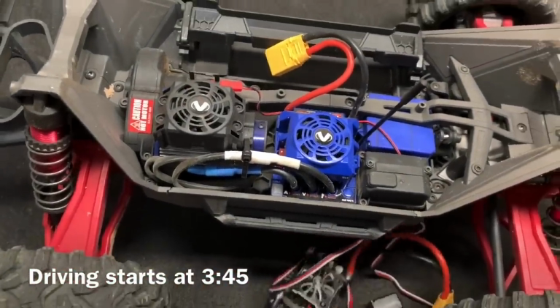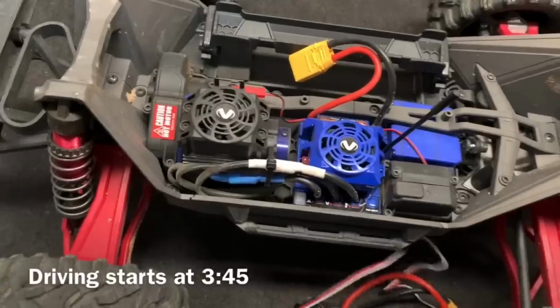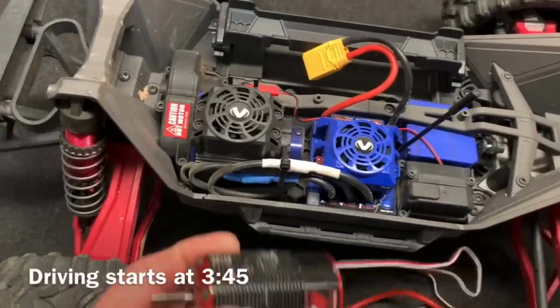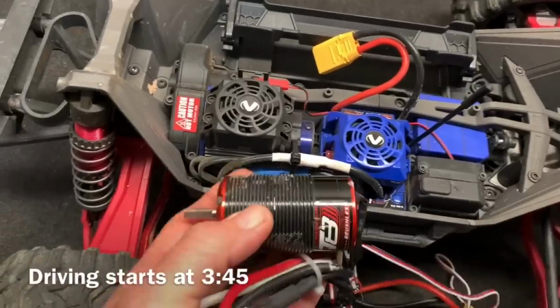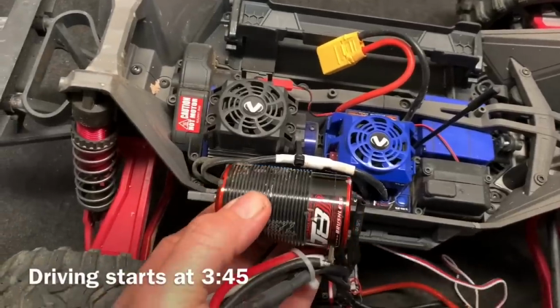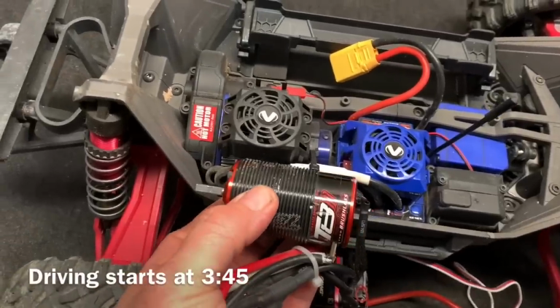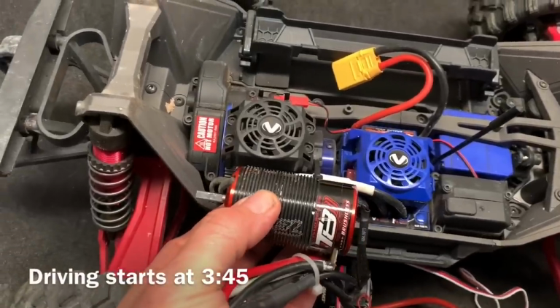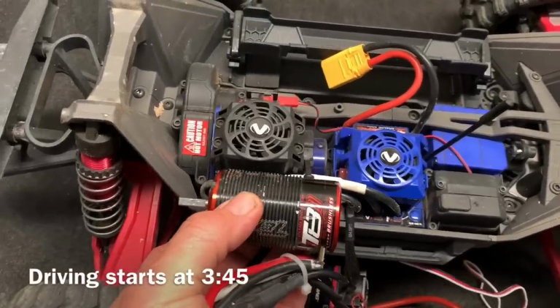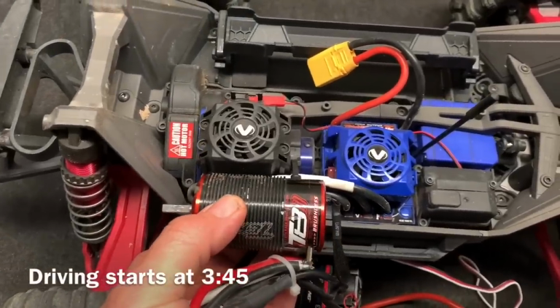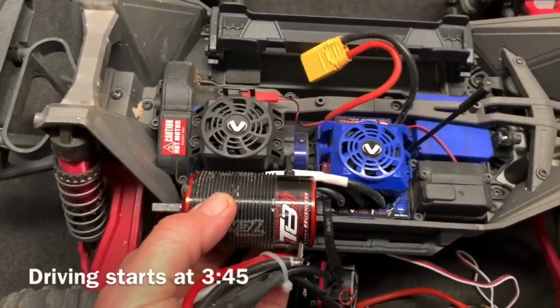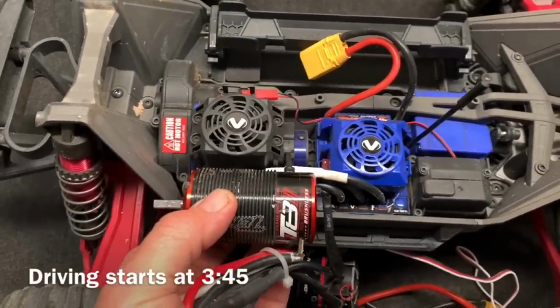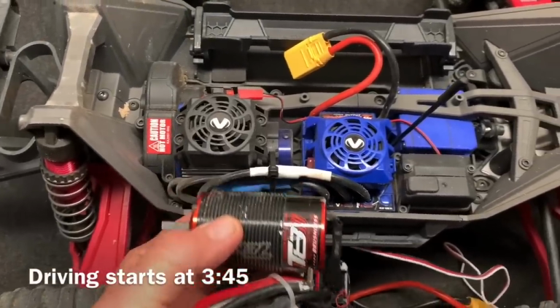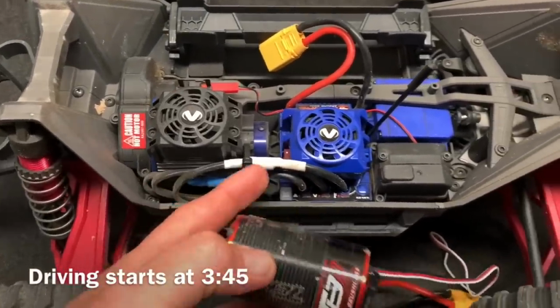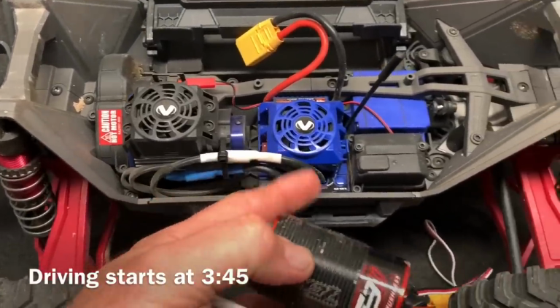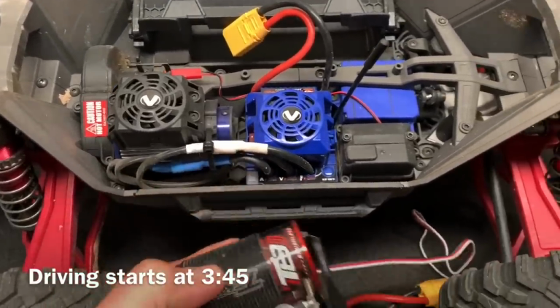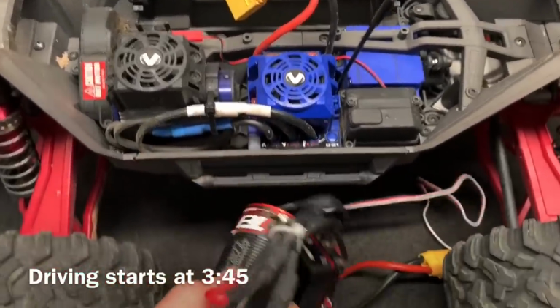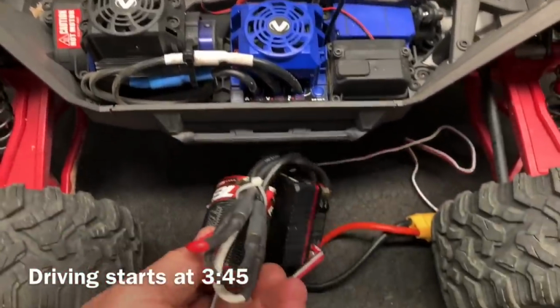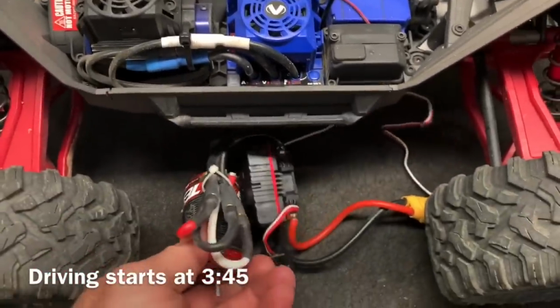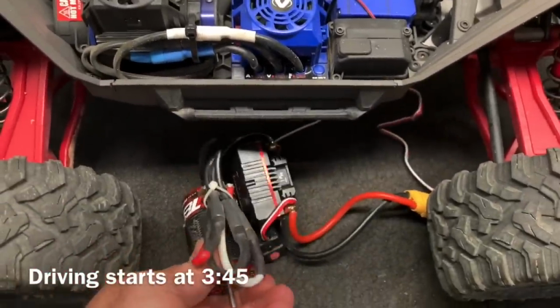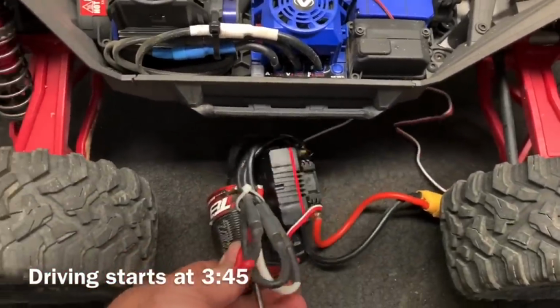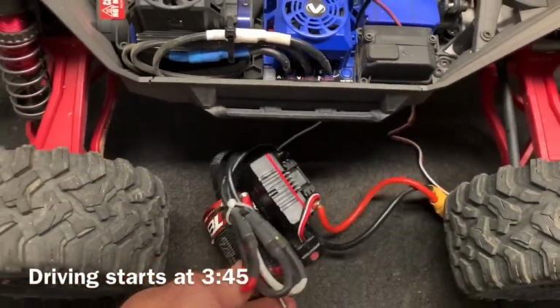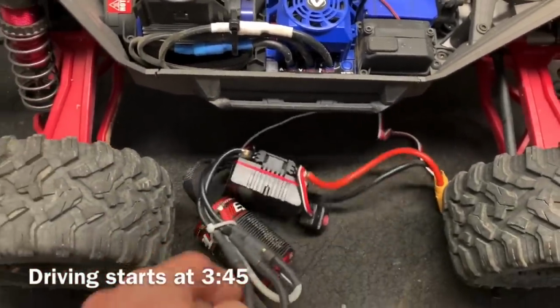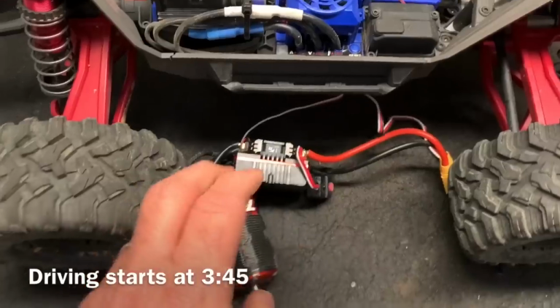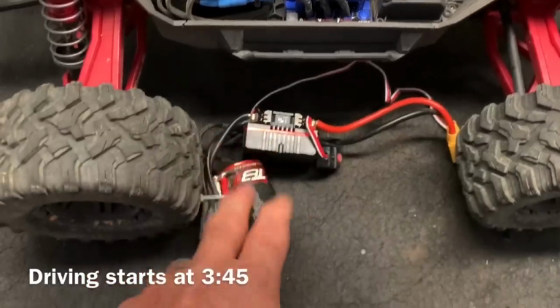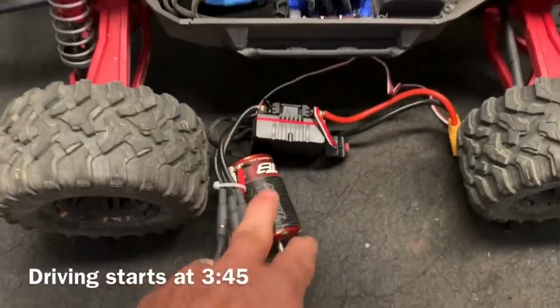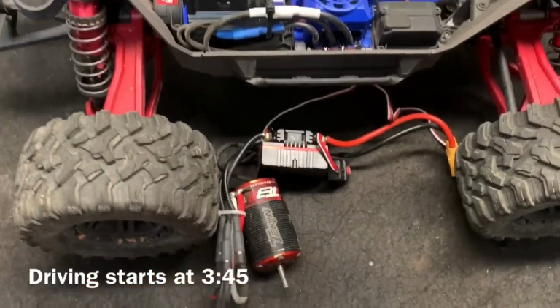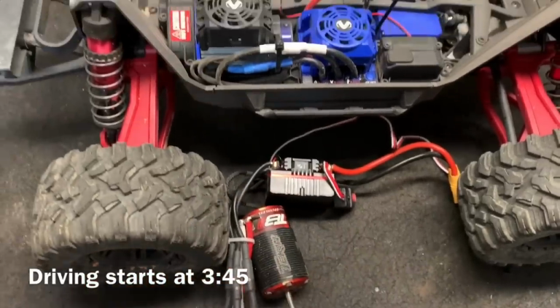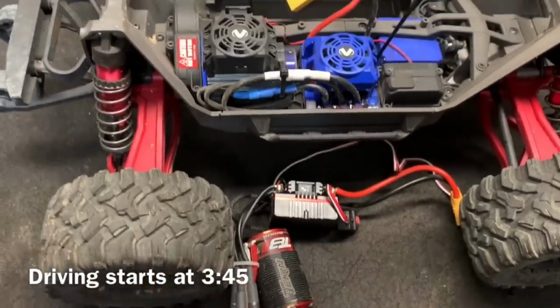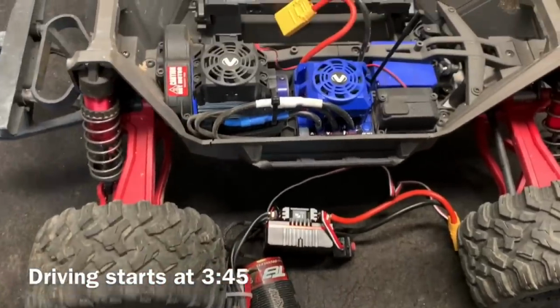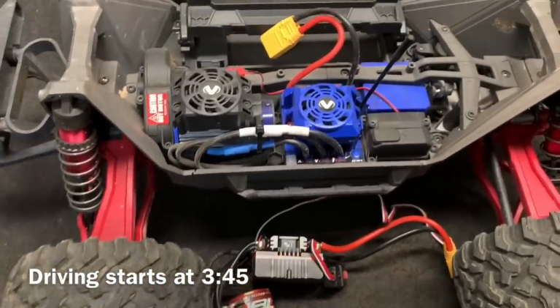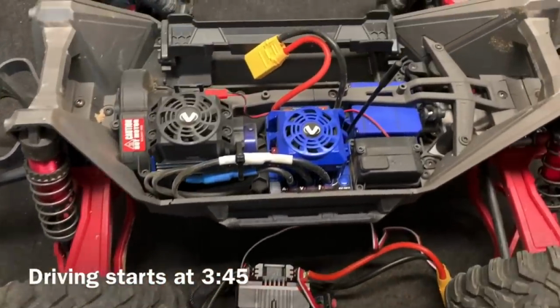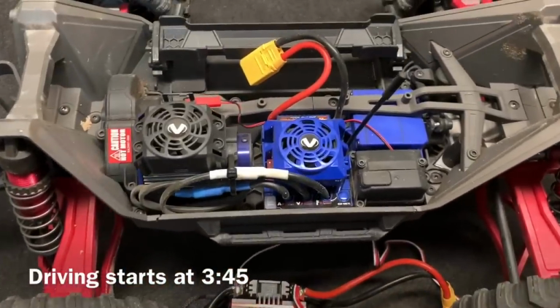As far as the motor length goes, it looks like it's going to fit just fine, so I won't have any ESC fitting problems. It's also a censored system, so it should run a little bit smoother.